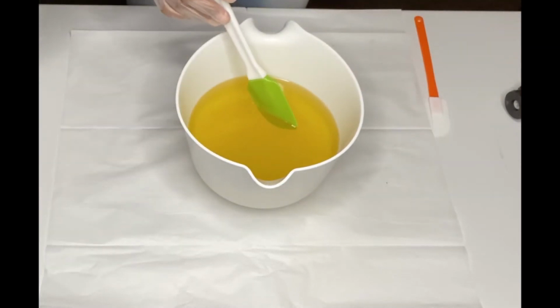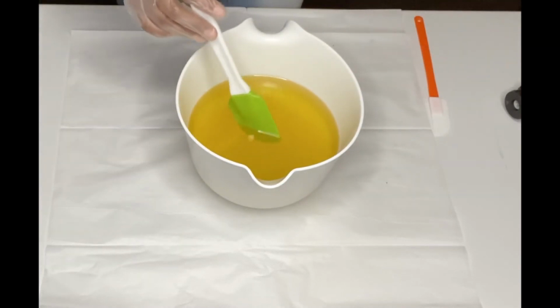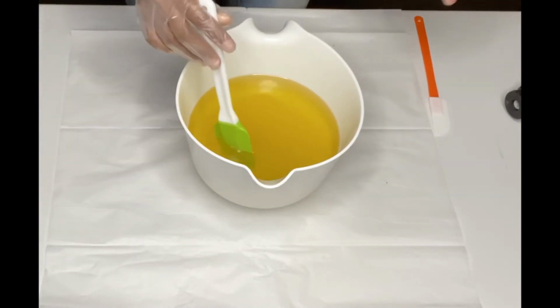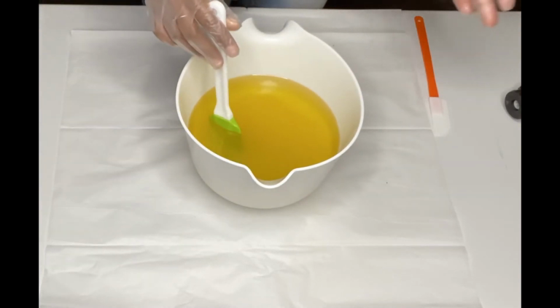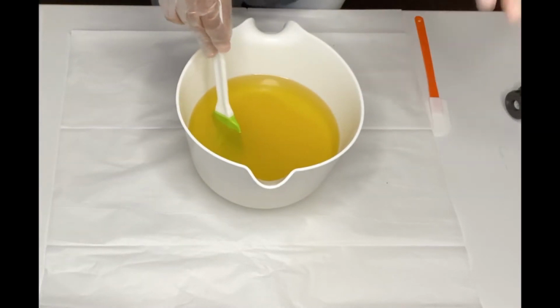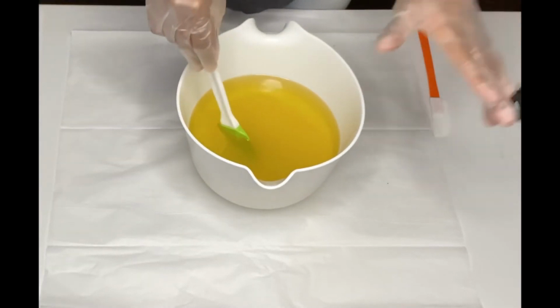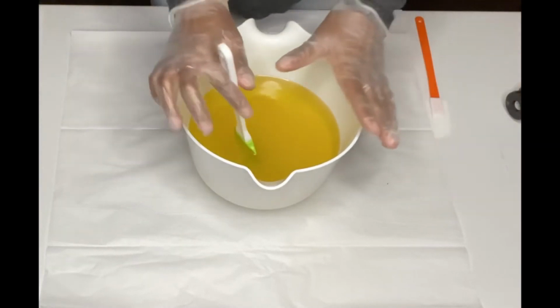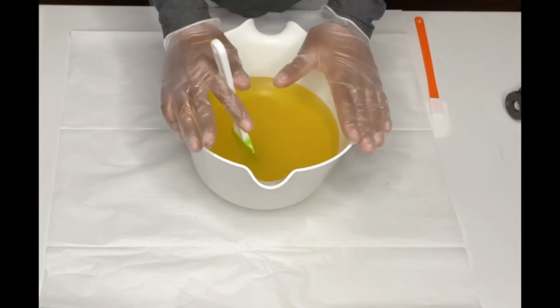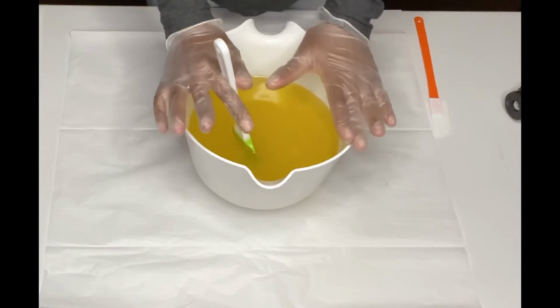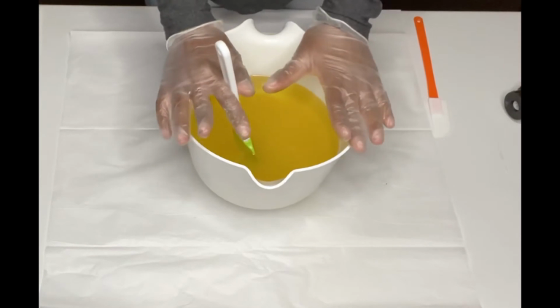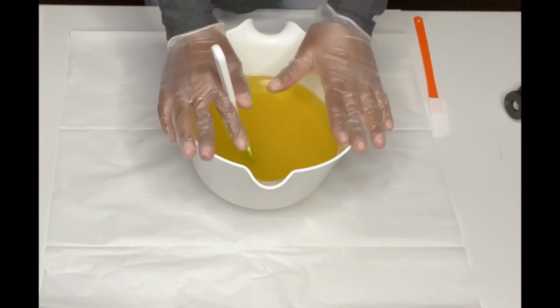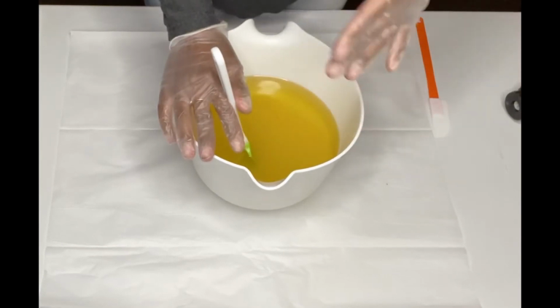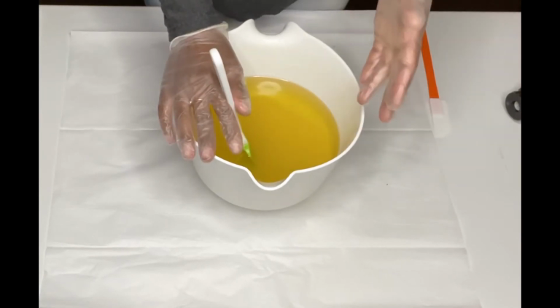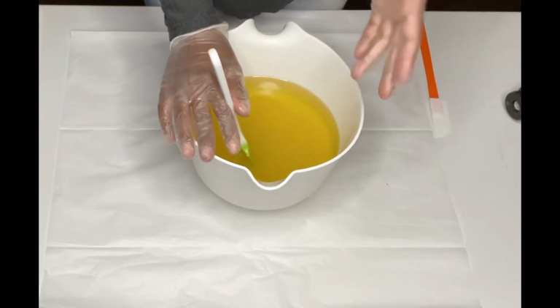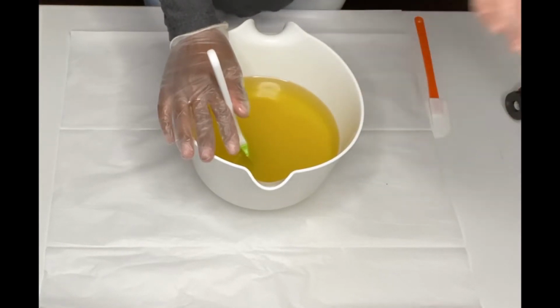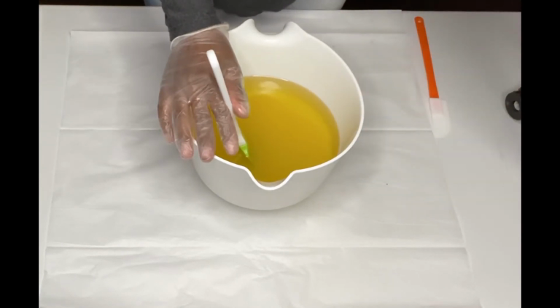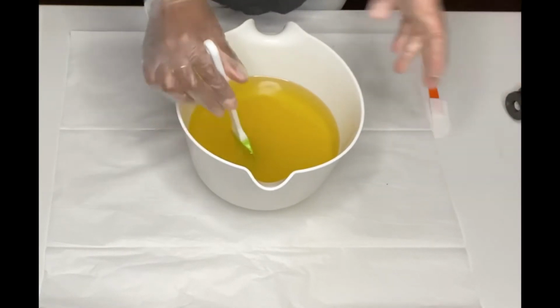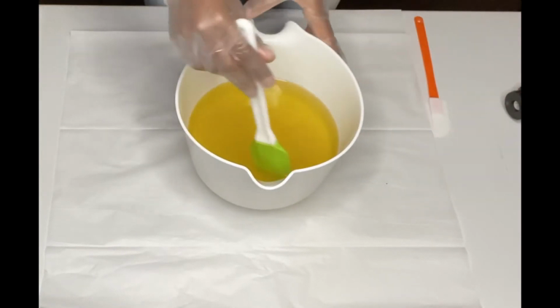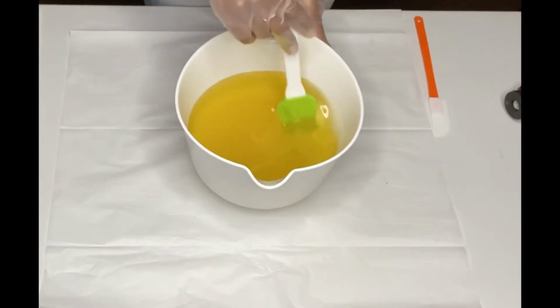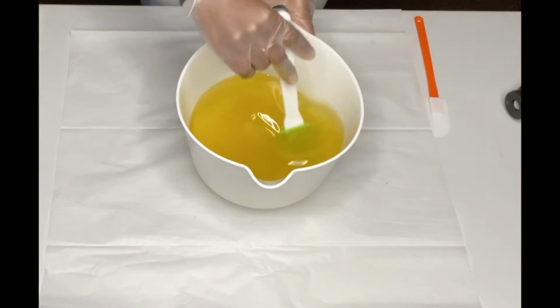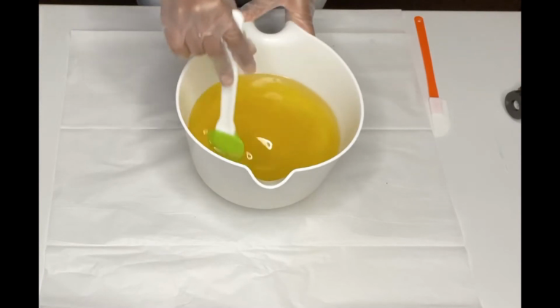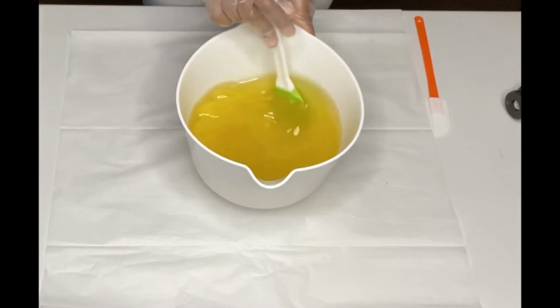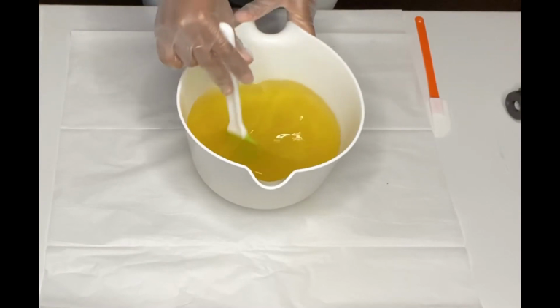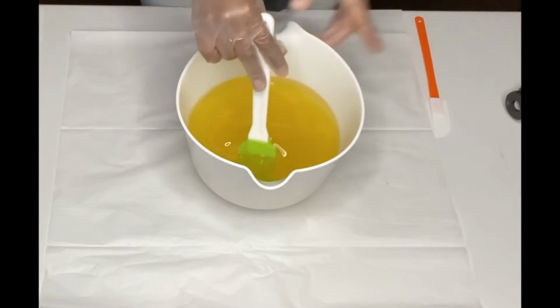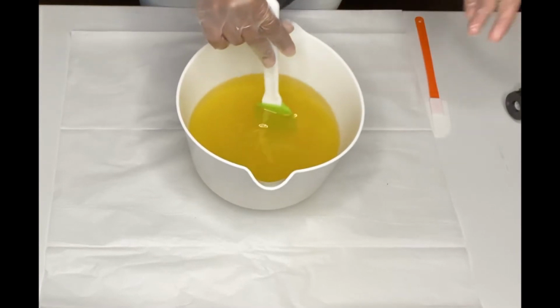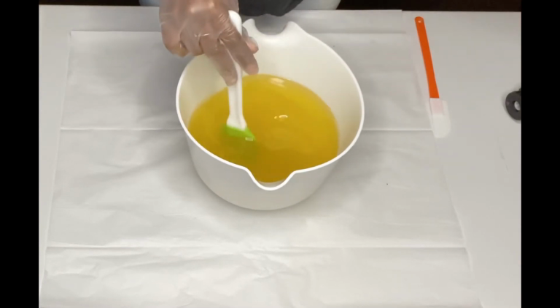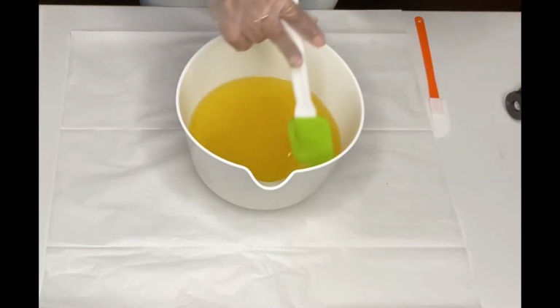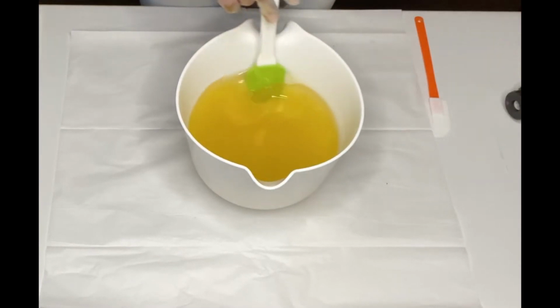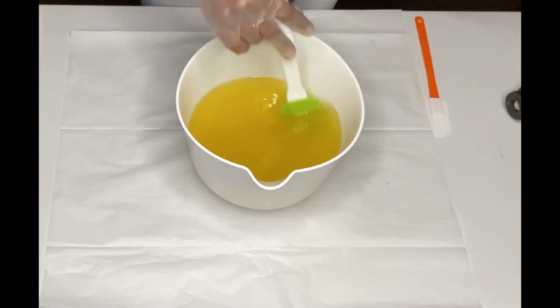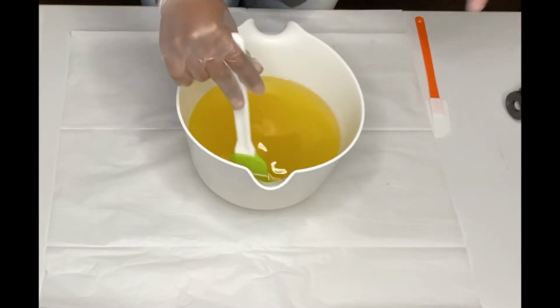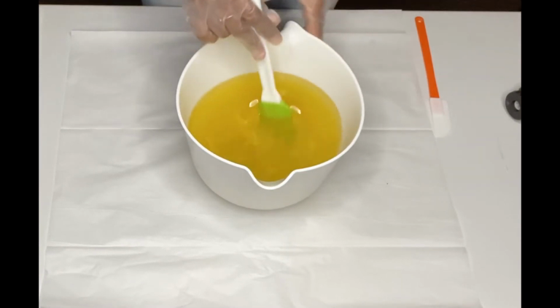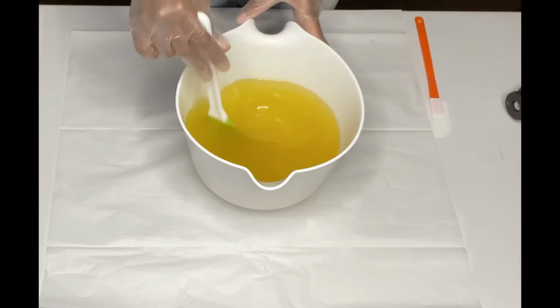Also guys, these soaps are Reiki charged. All the chakra soaps that I'm doing will be Reiki charged by me. So that is exciting, and I will be adding some cute crystals on top of each soap.